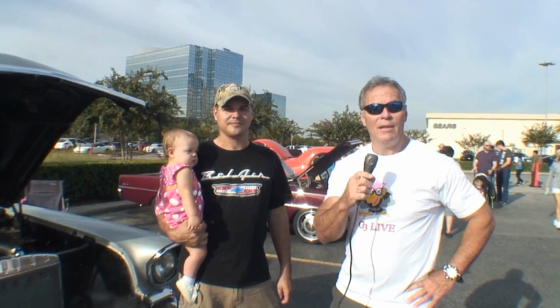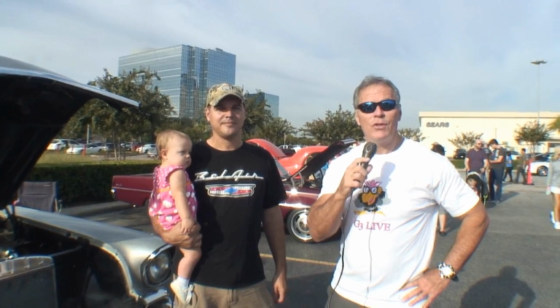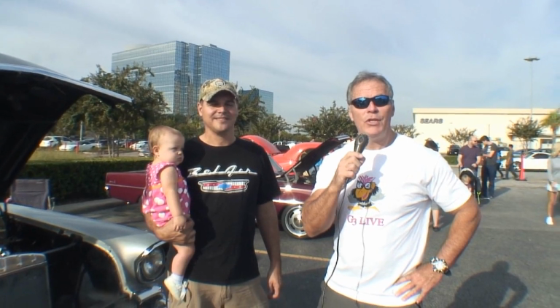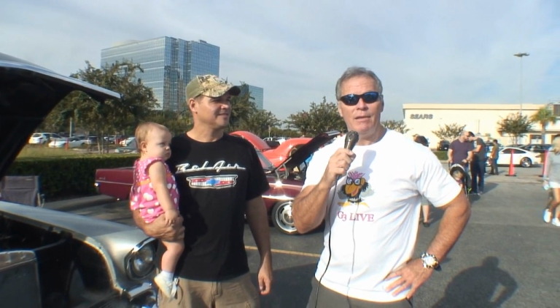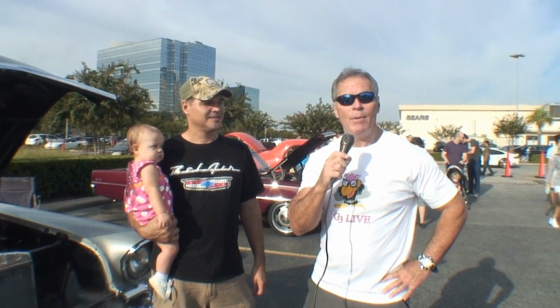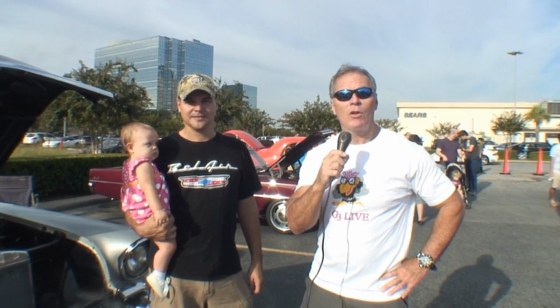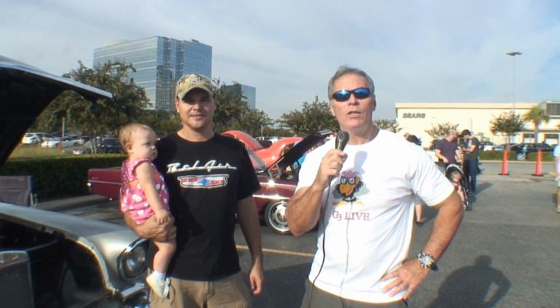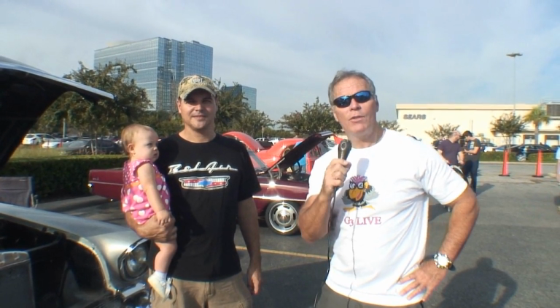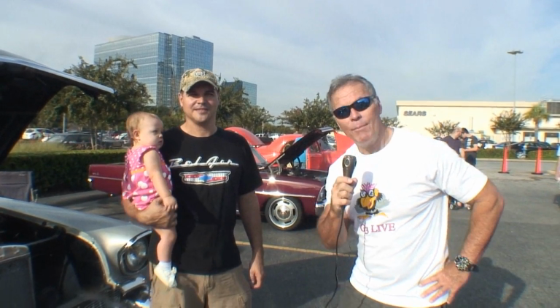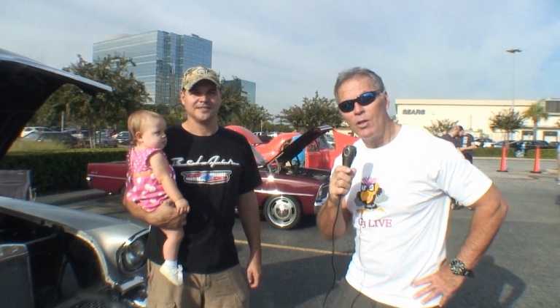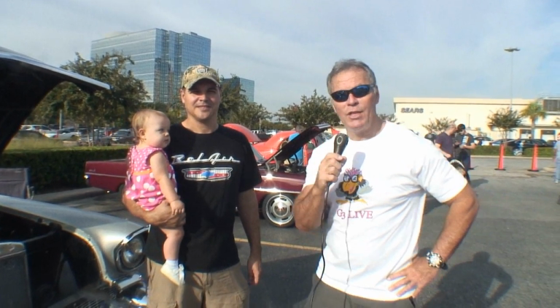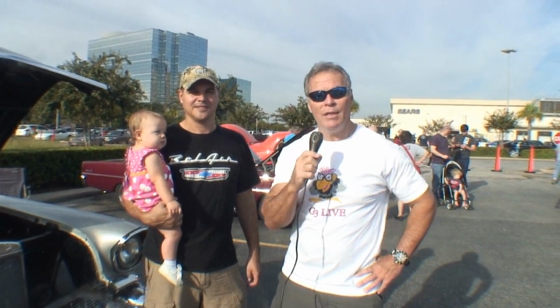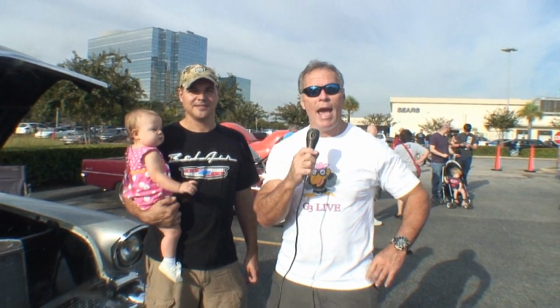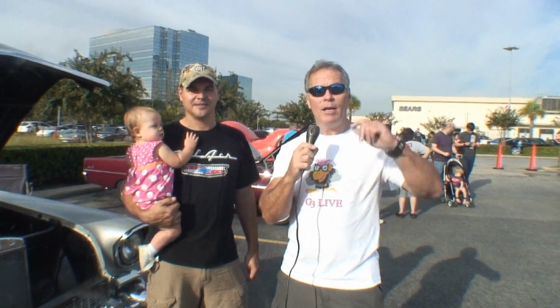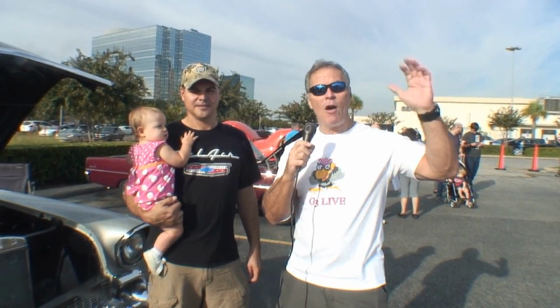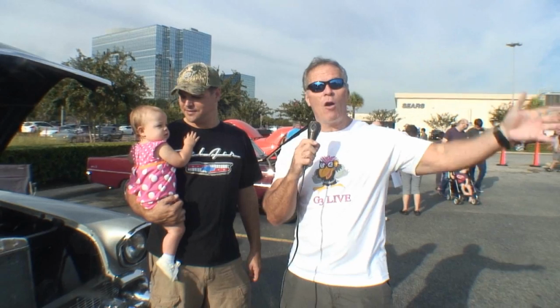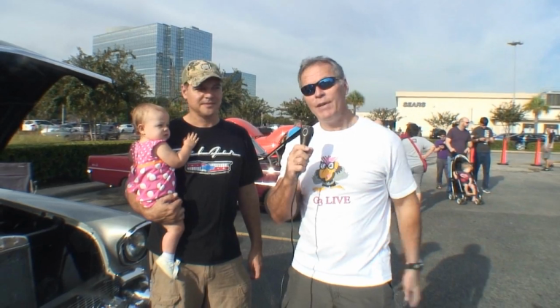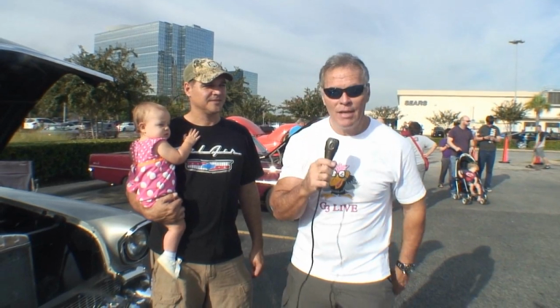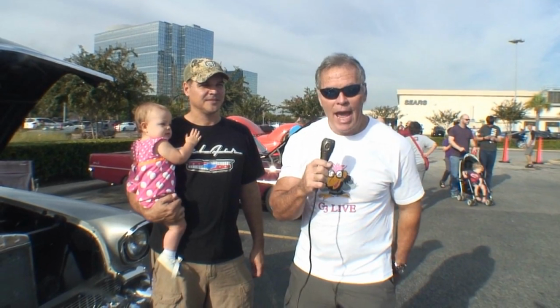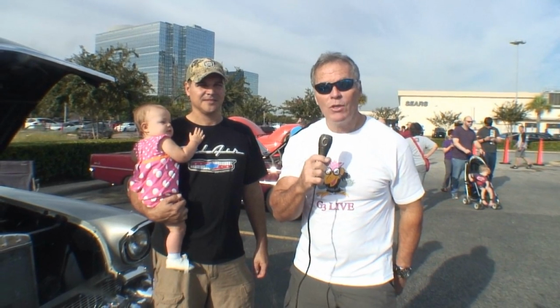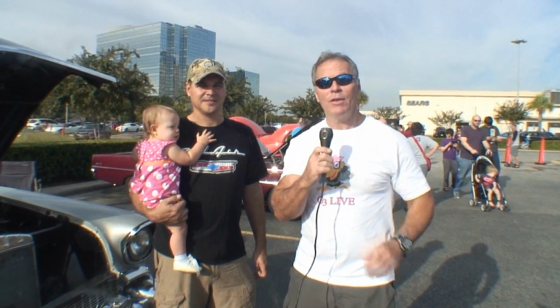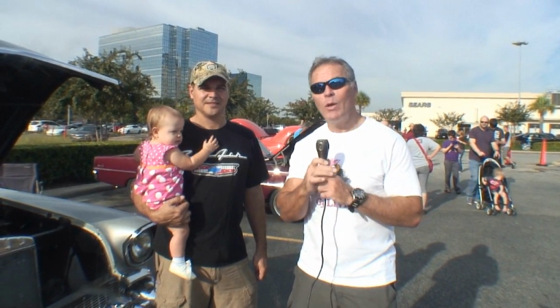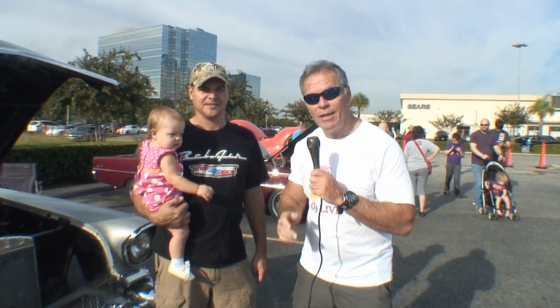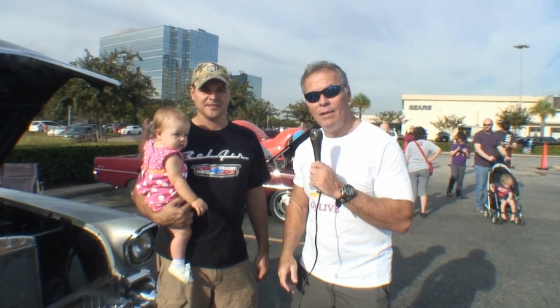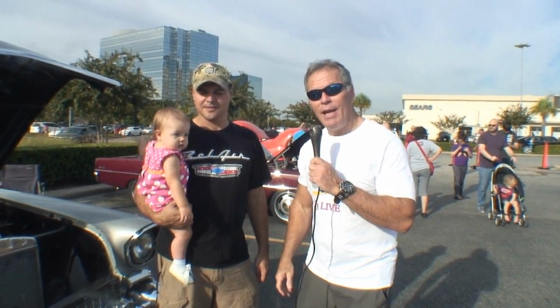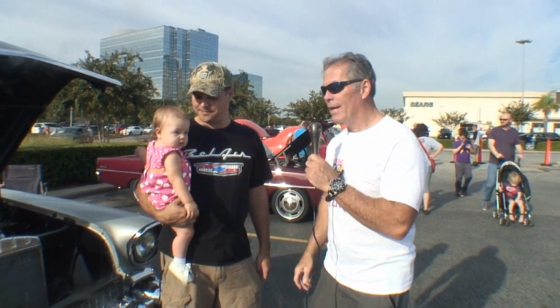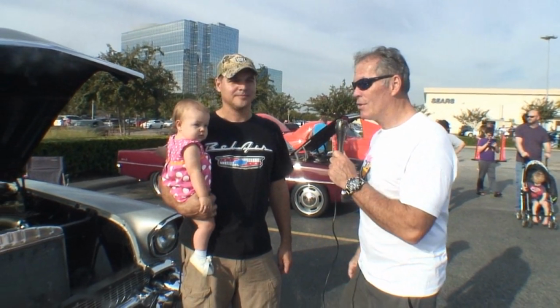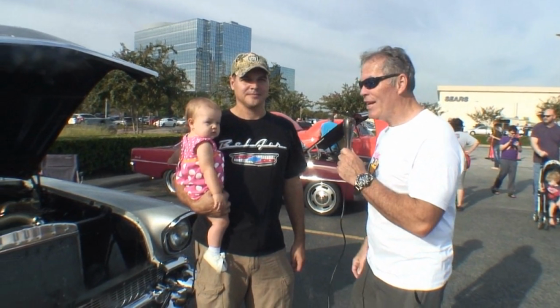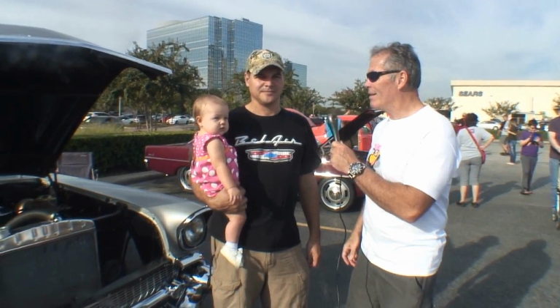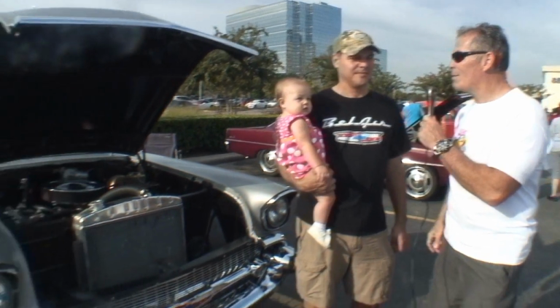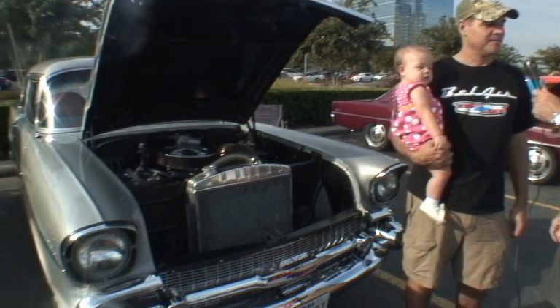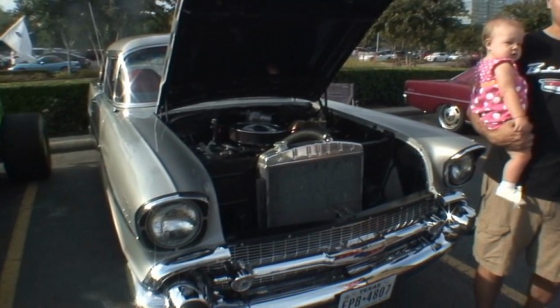This is G, with Cars All The Time car search engine. I'm here at the Coffee and Cars event and we're talking to Chris here and his Chevy. Tell us about your Chevy, Chris.